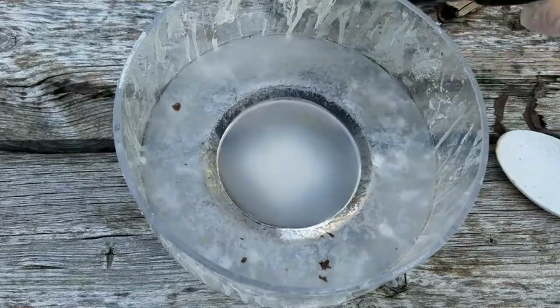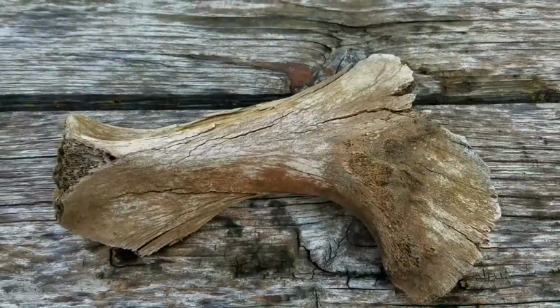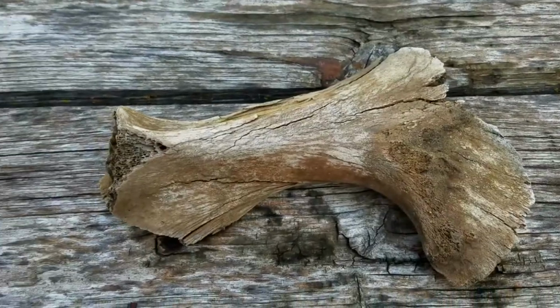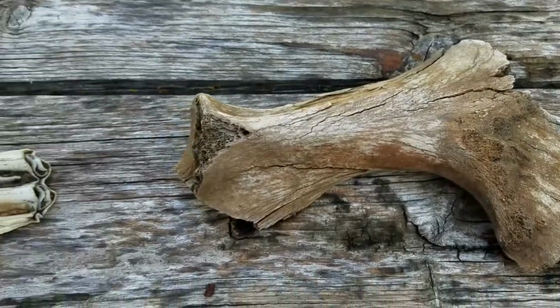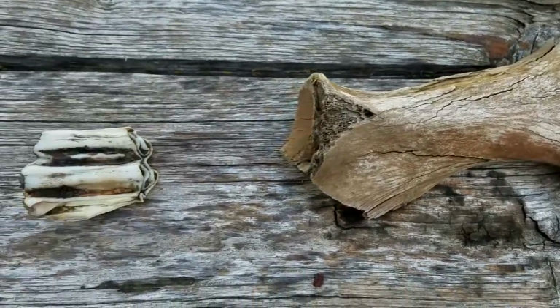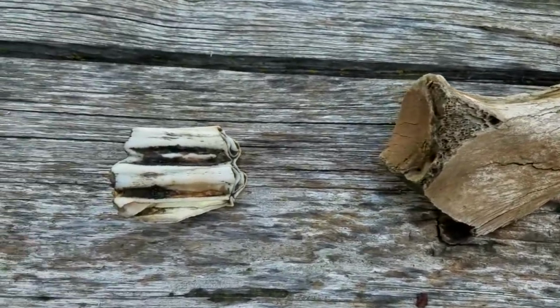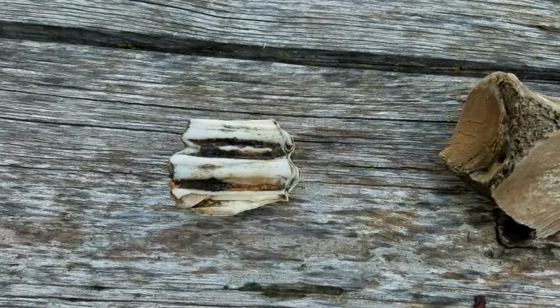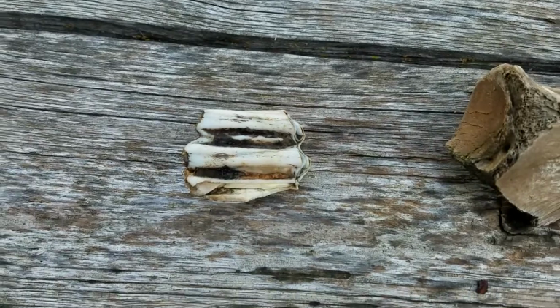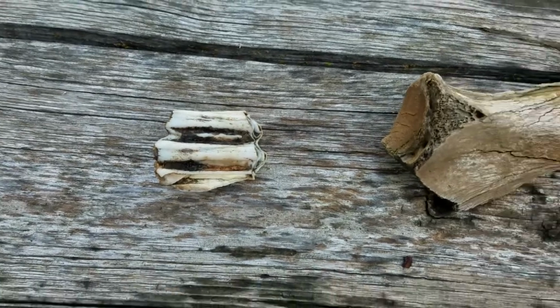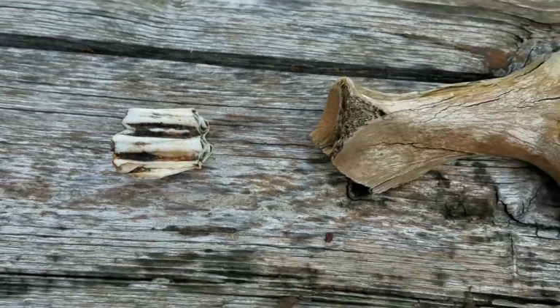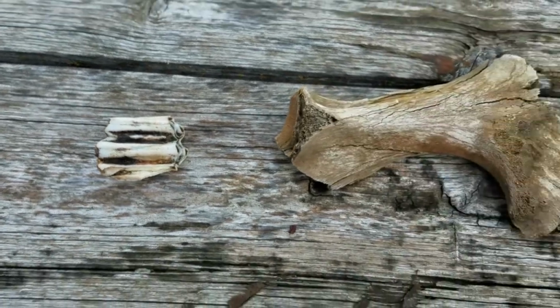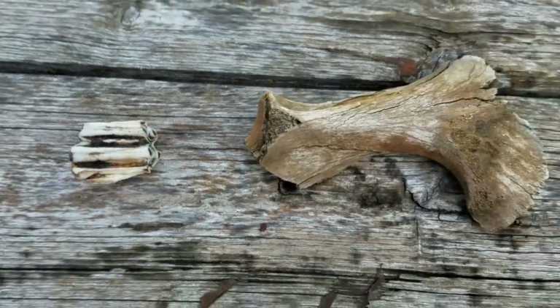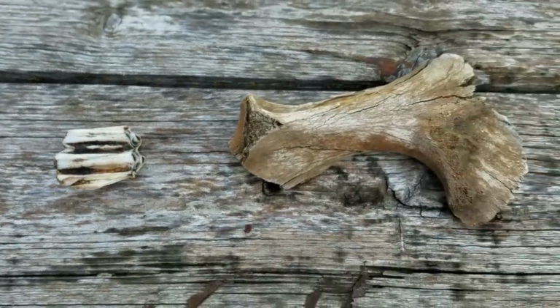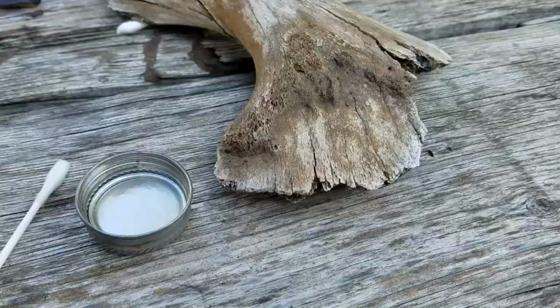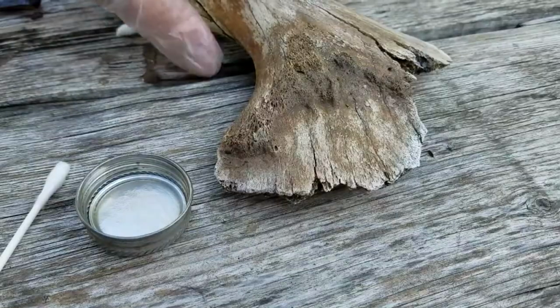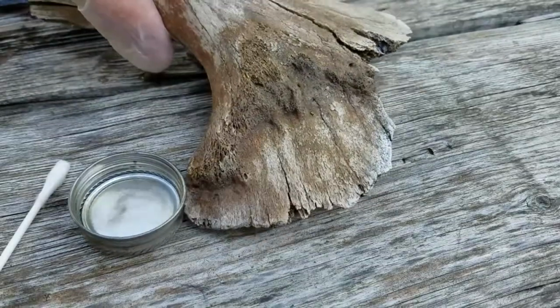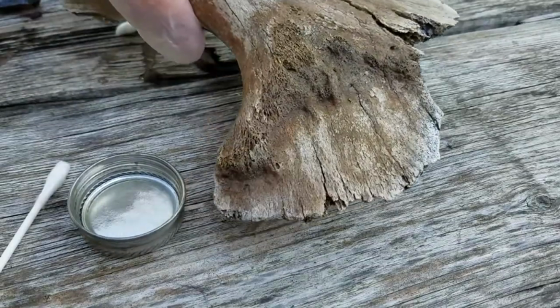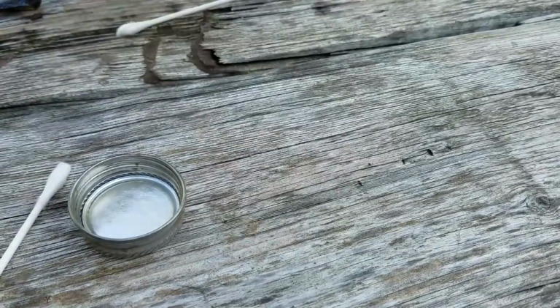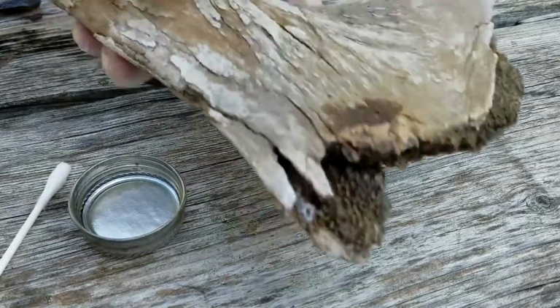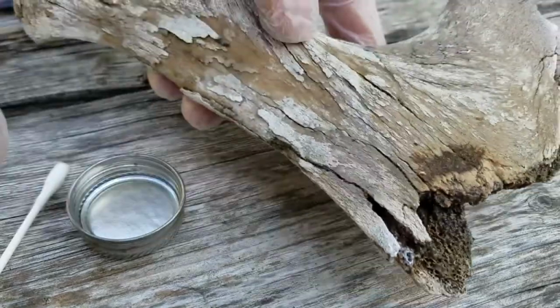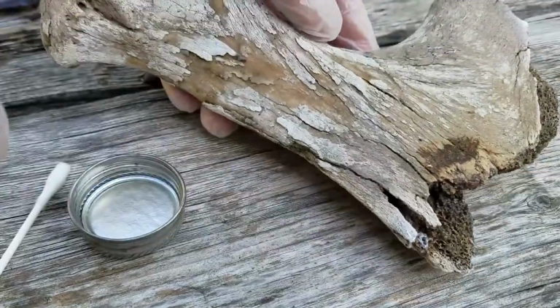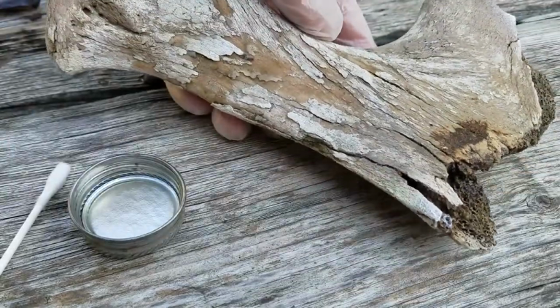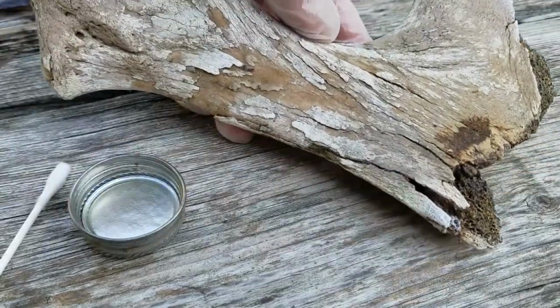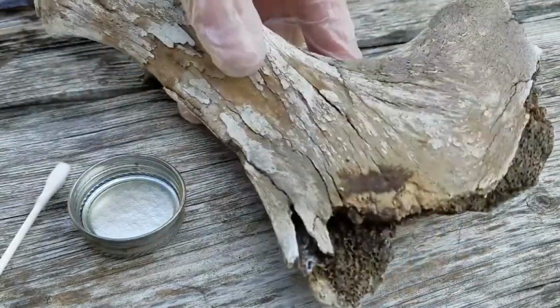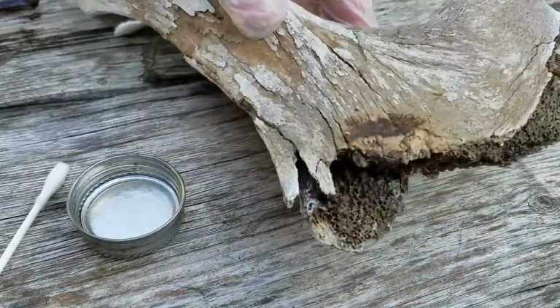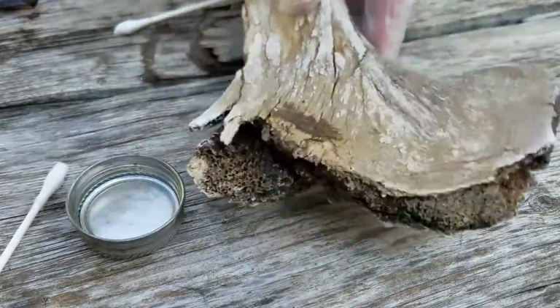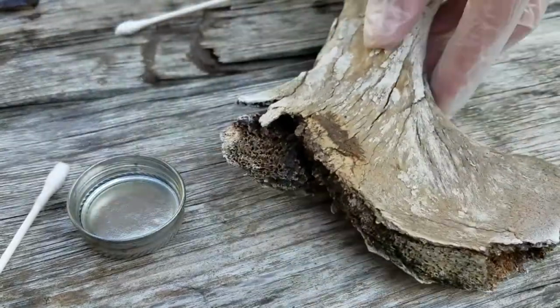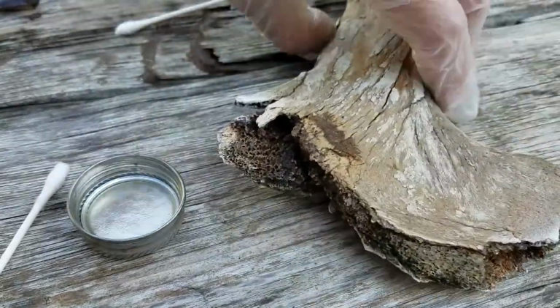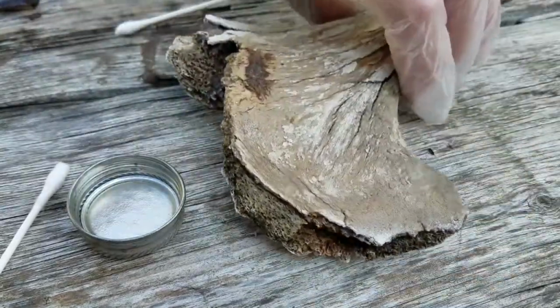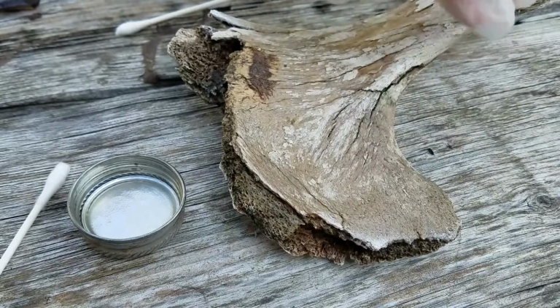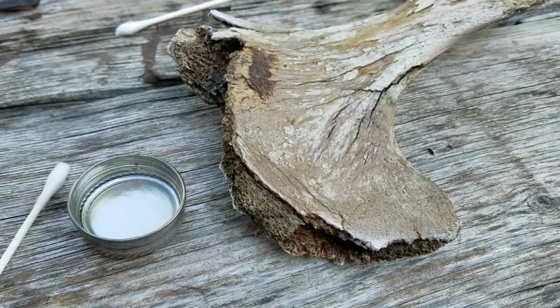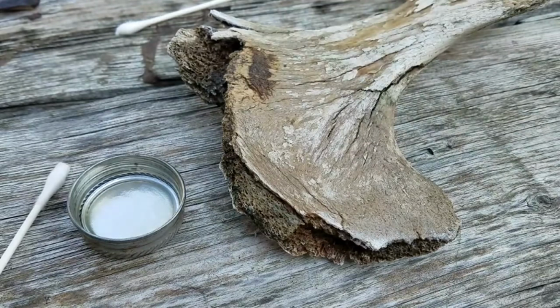So these are the two pieces drying. It may take anywhere from an hour to a couple of days to fully dry, depending on the size of the piece. What happens is the acetone evaporates, but the resin remains inside the bone, leaving a strong bond that holds the piece together.